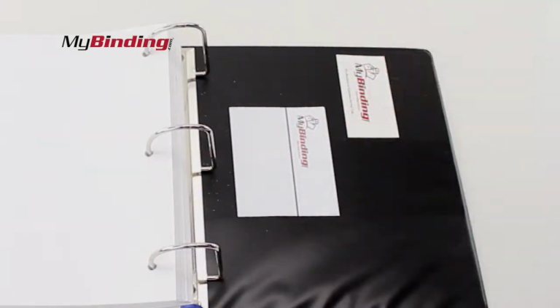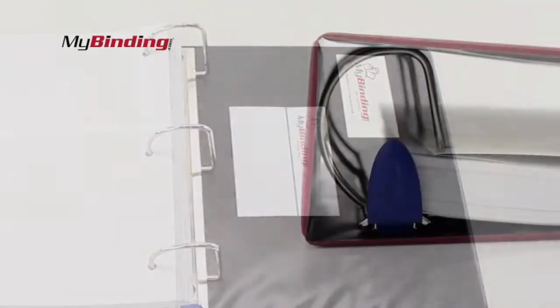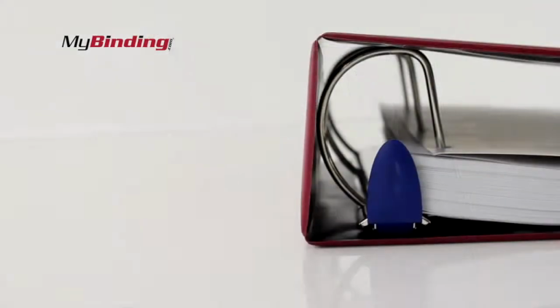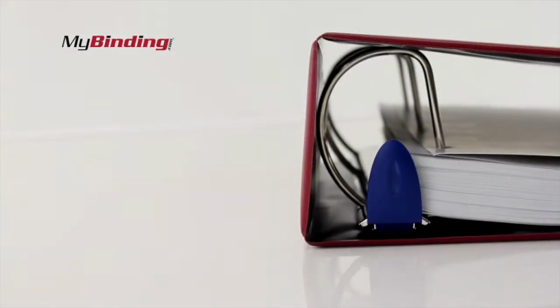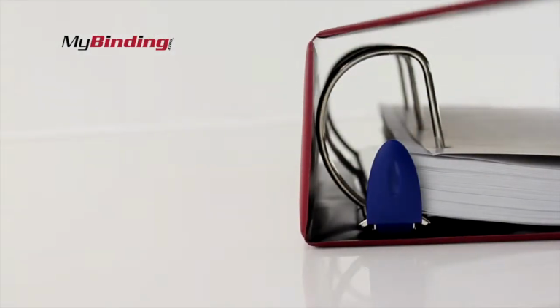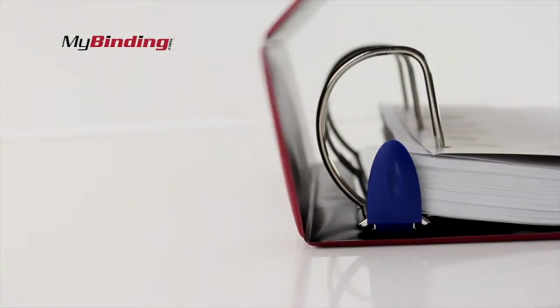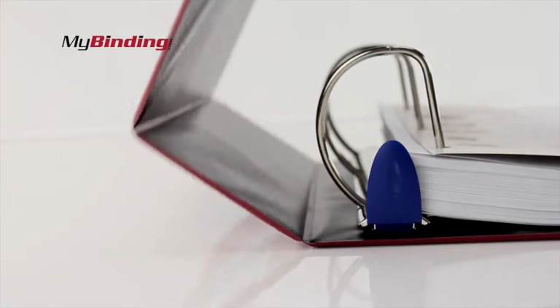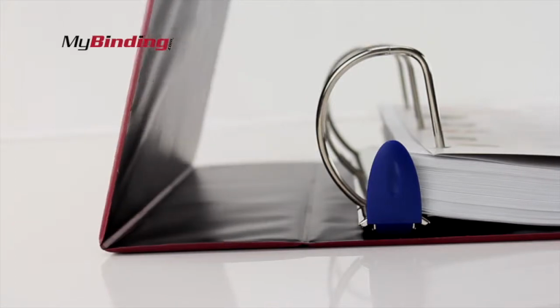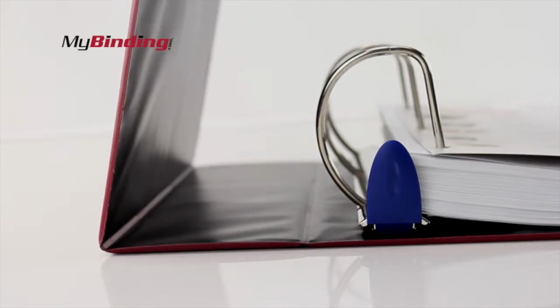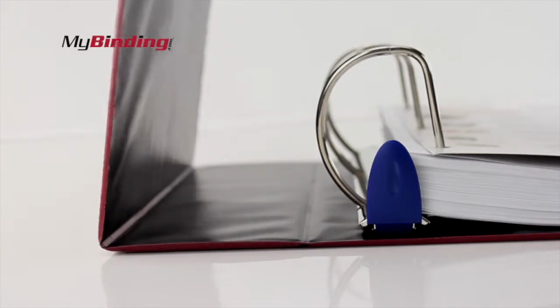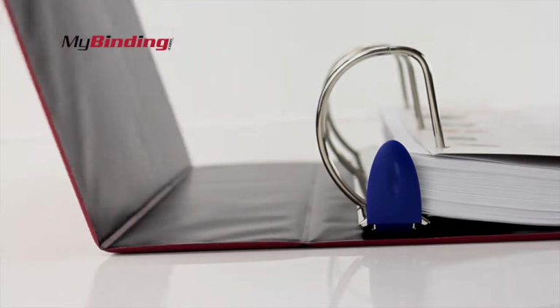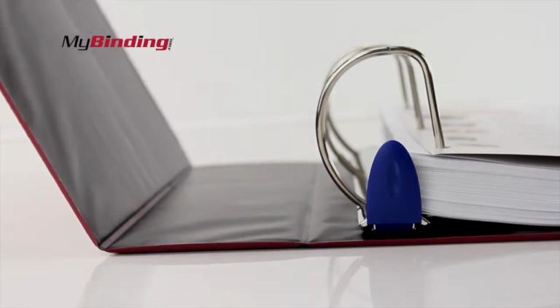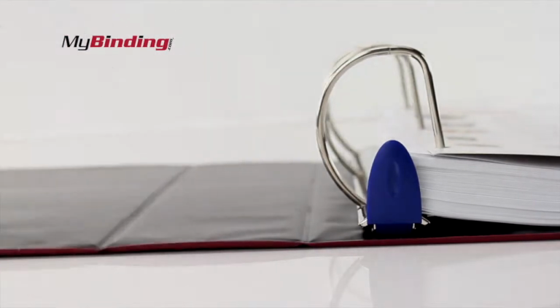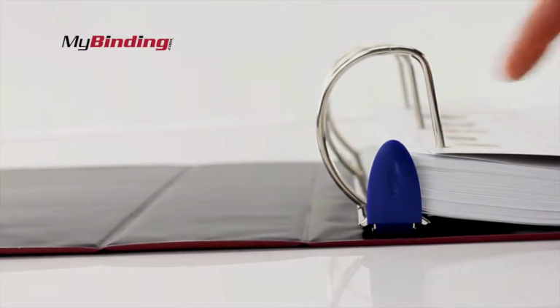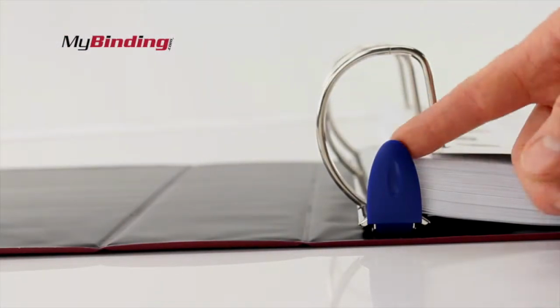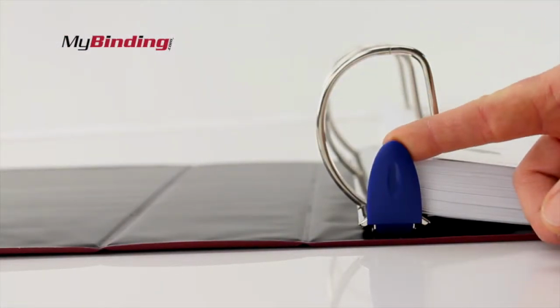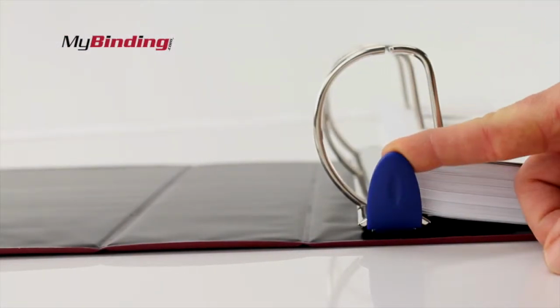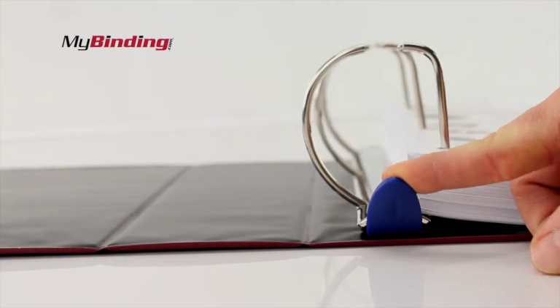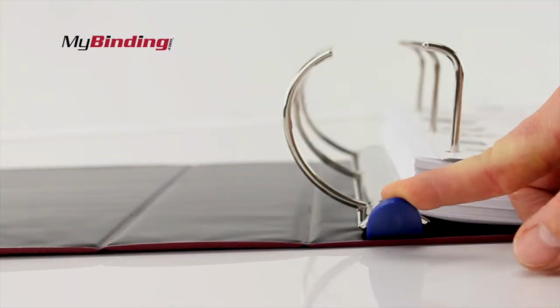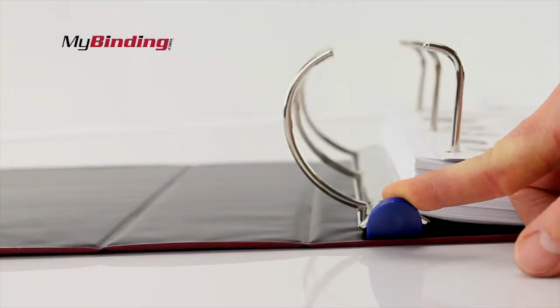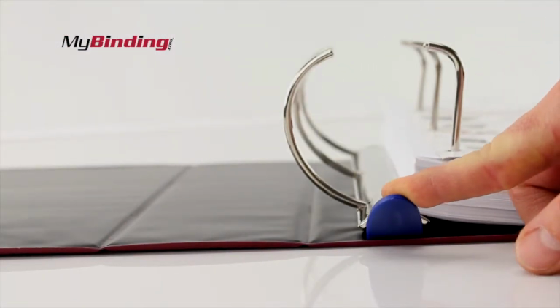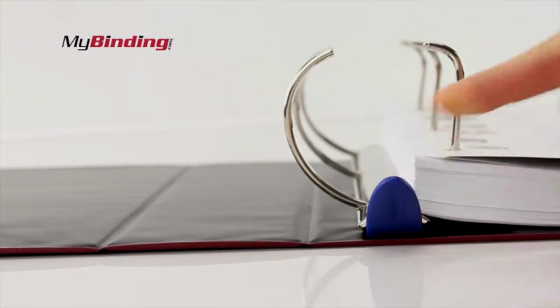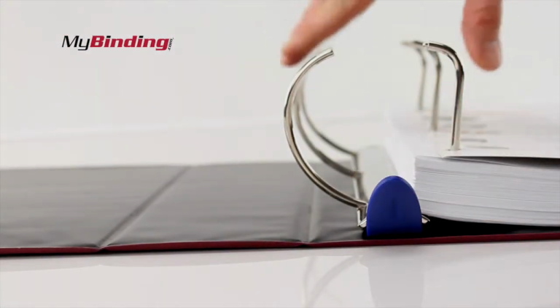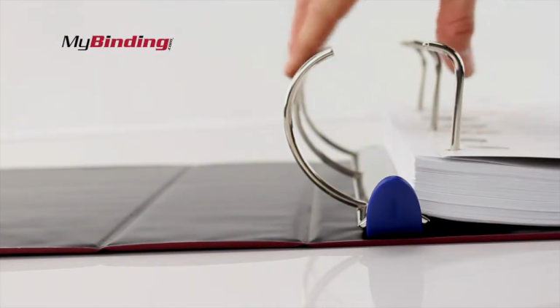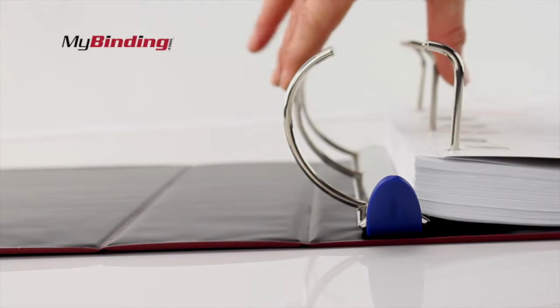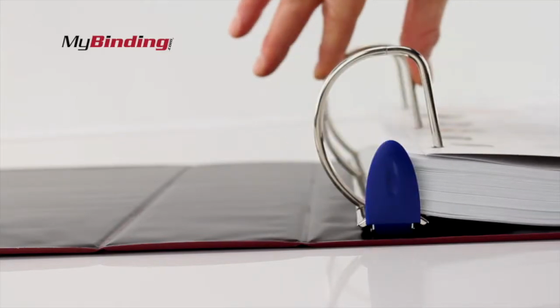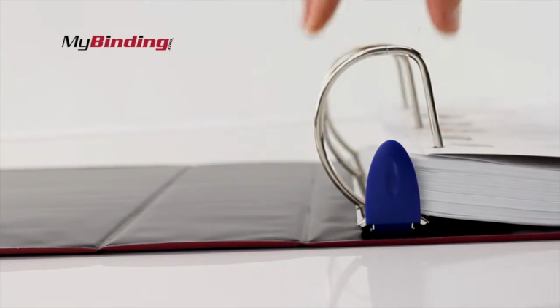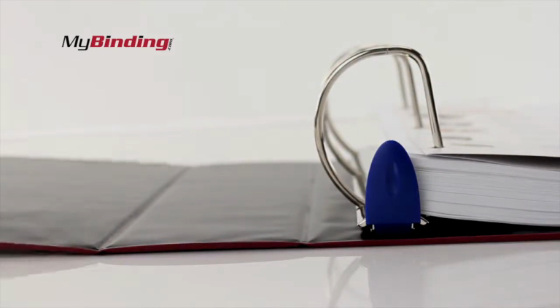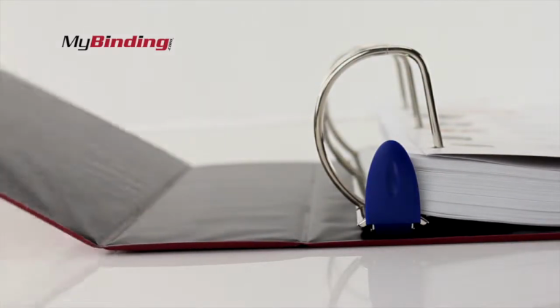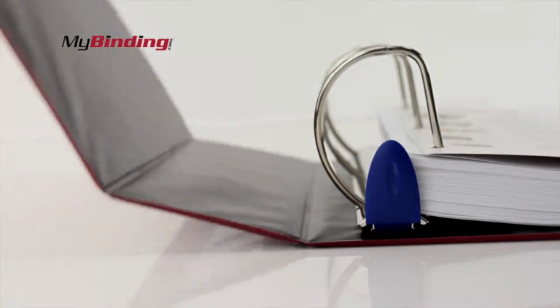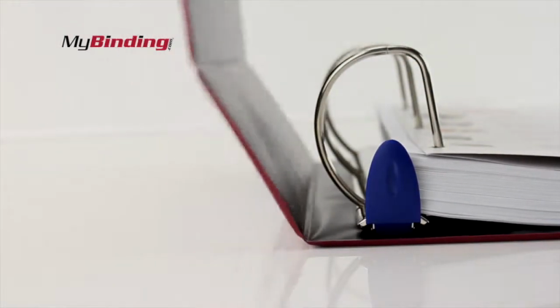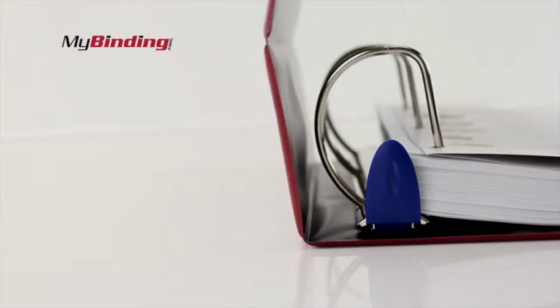Part of the strength and flexibility of these binders is that the center spine is not connected to the rings themselves. And of course, everyone likes the one-touch open and close.